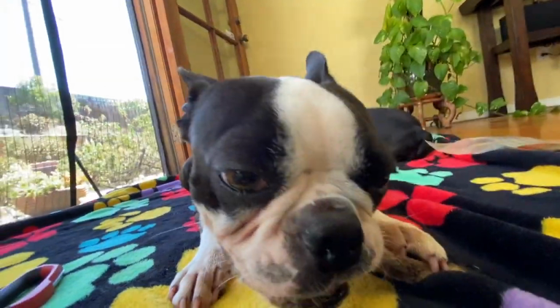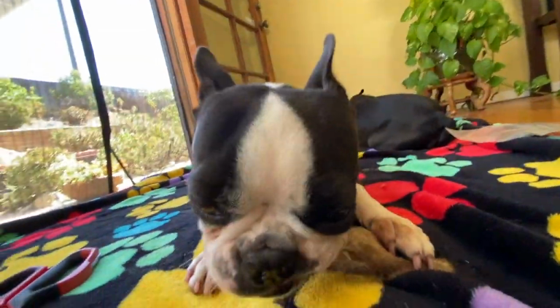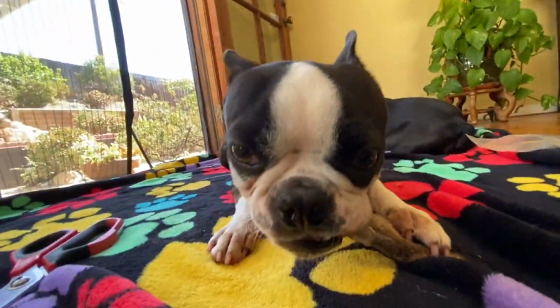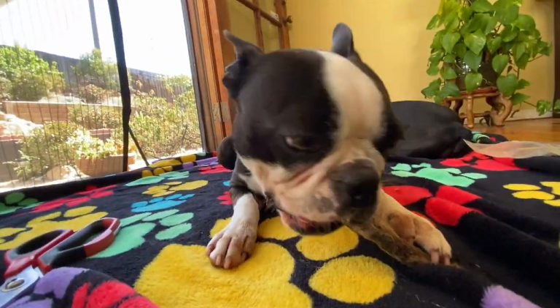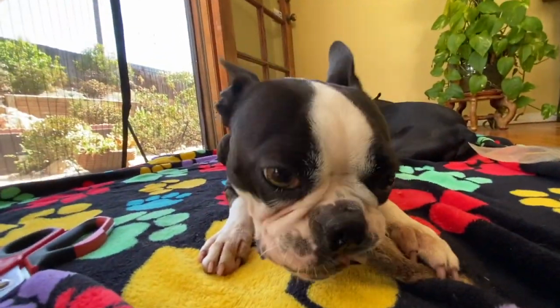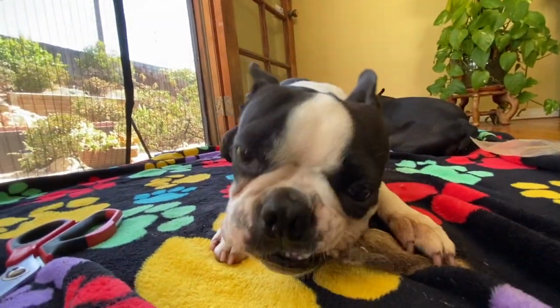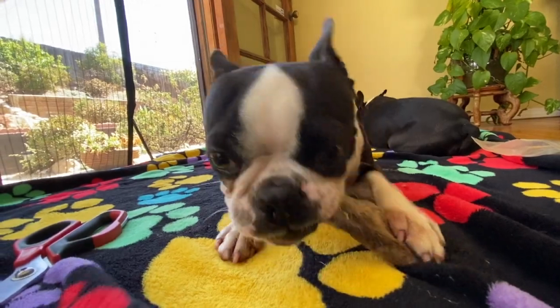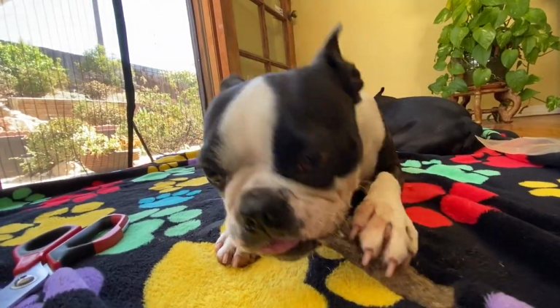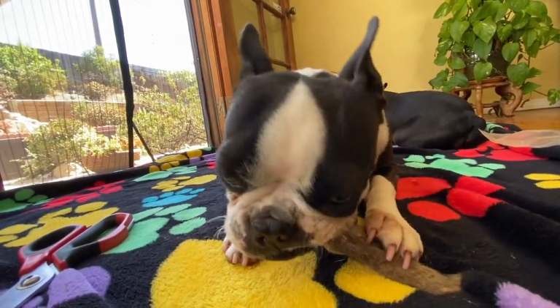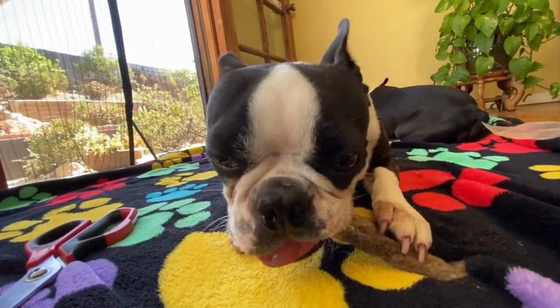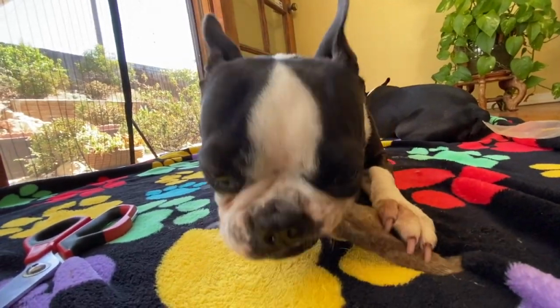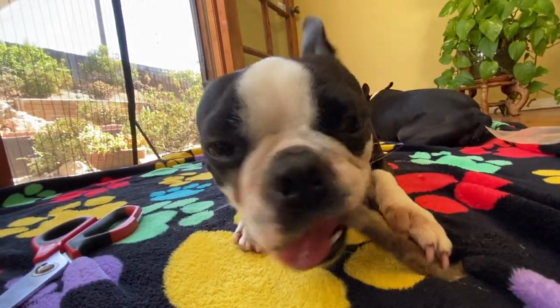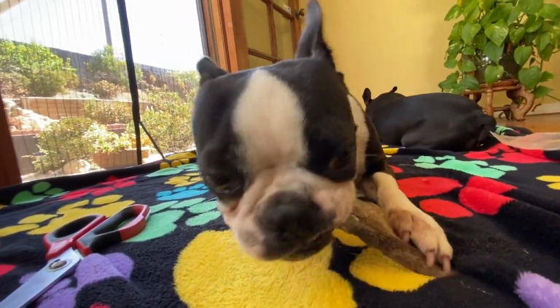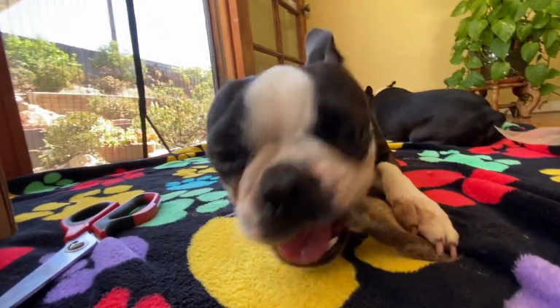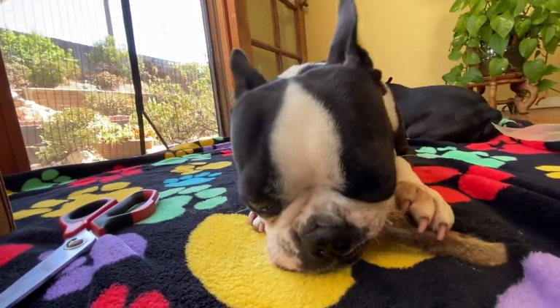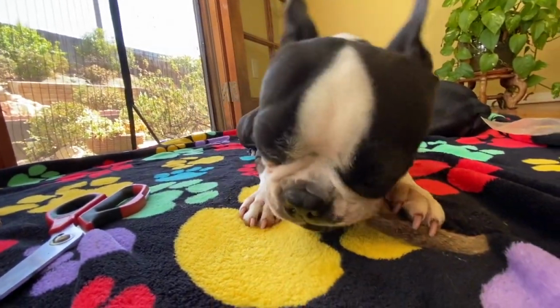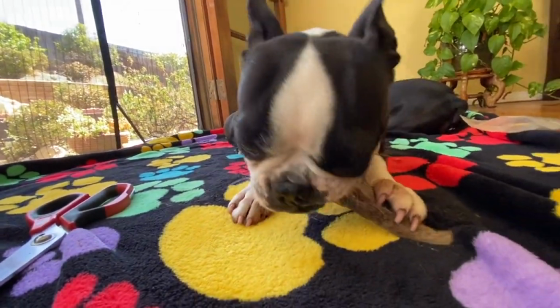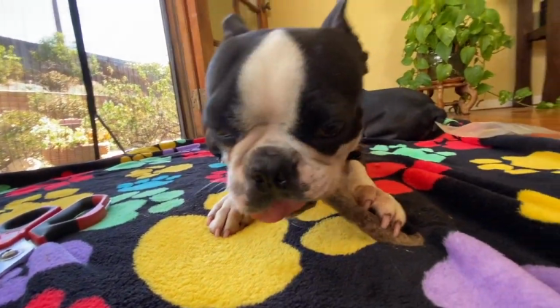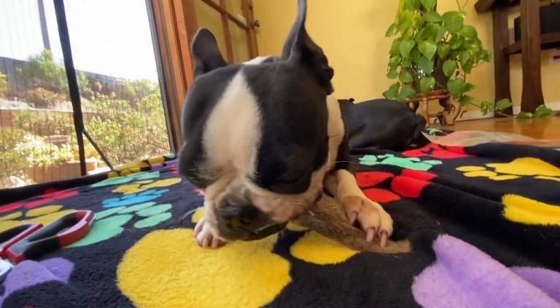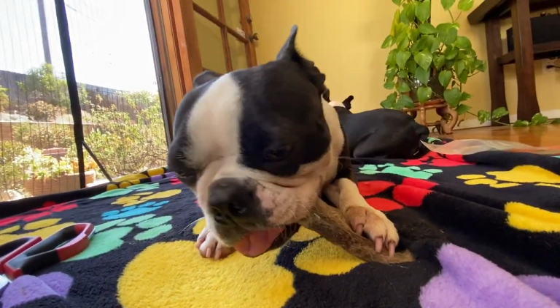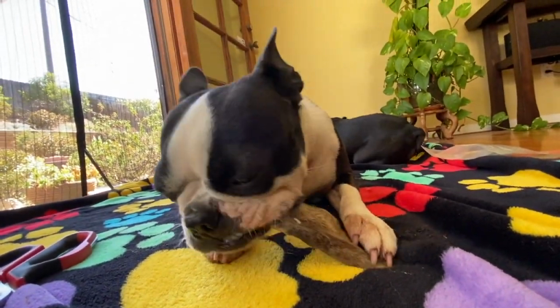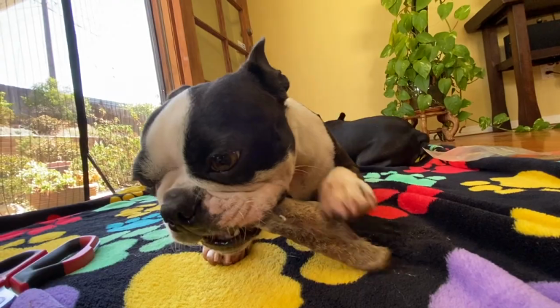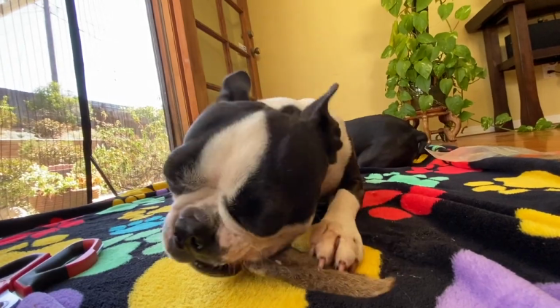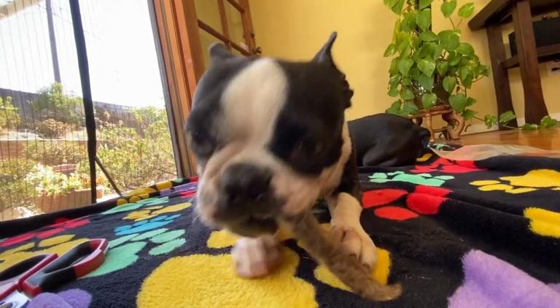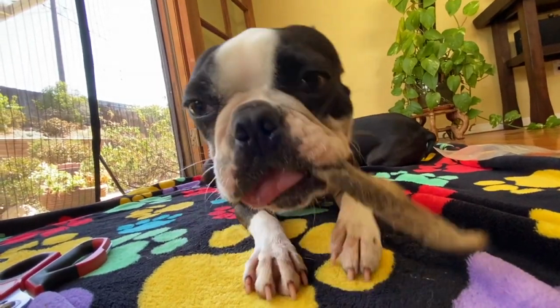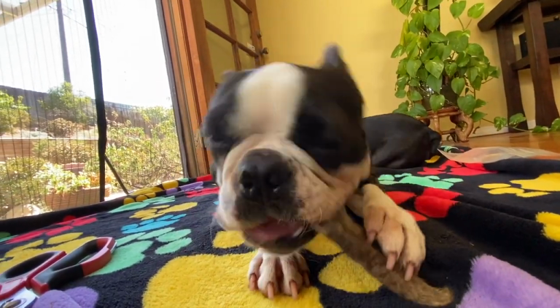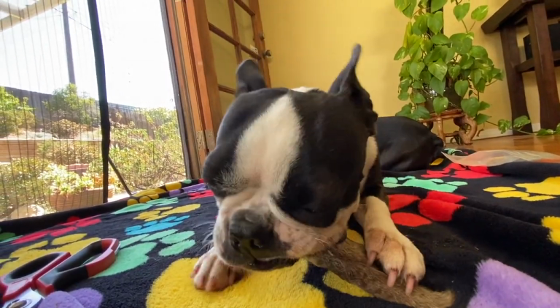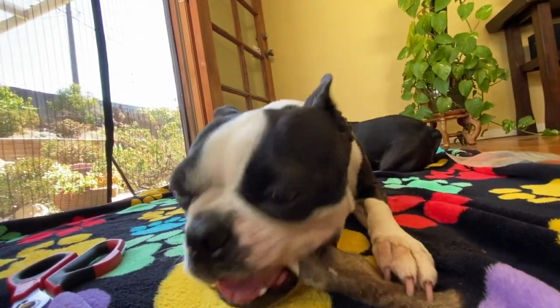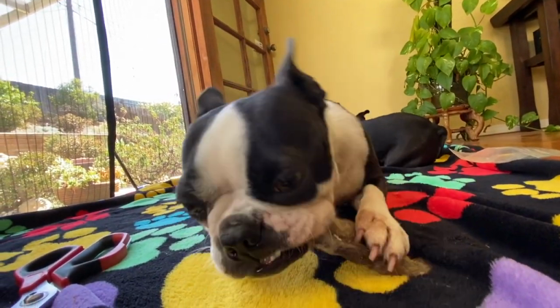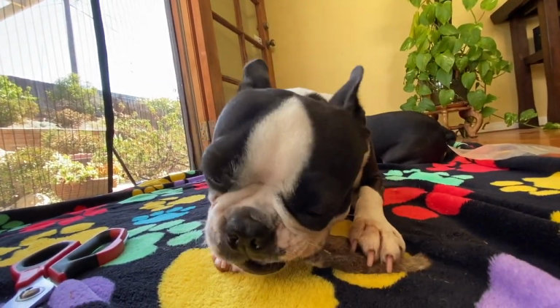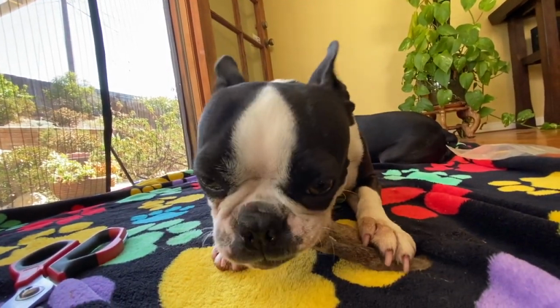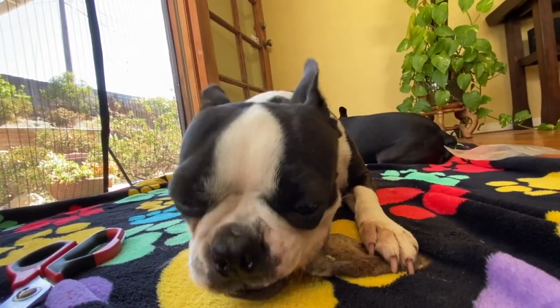They get one a day and they get a variety. So sometimes it's chicken feet, sometimes it's lamb ears, sometimes it's pig feet — it's all these different things that come in their box.